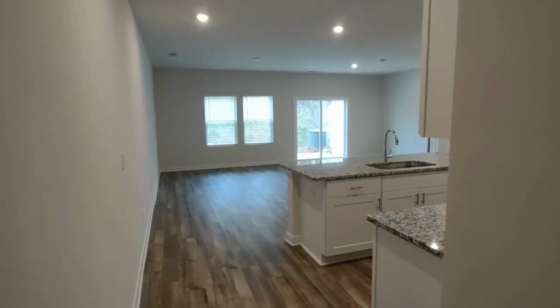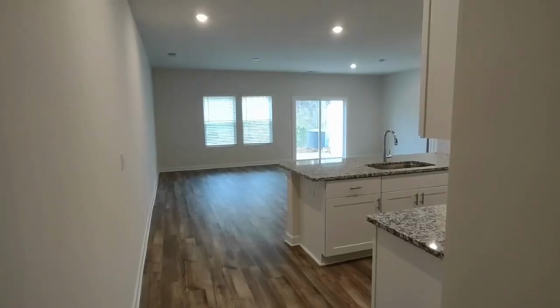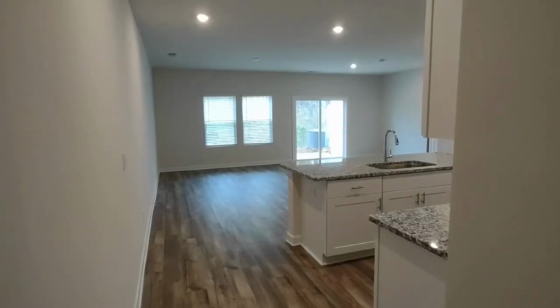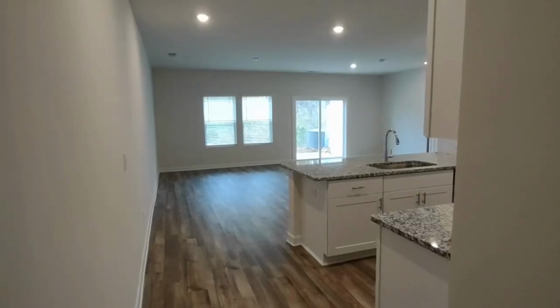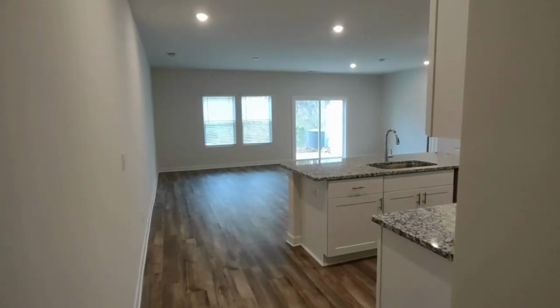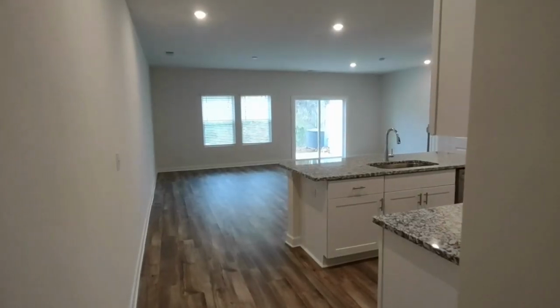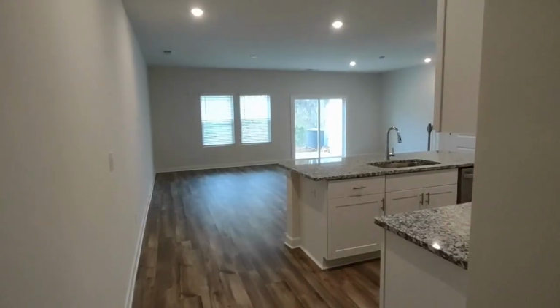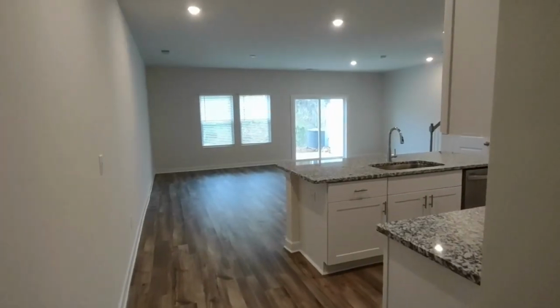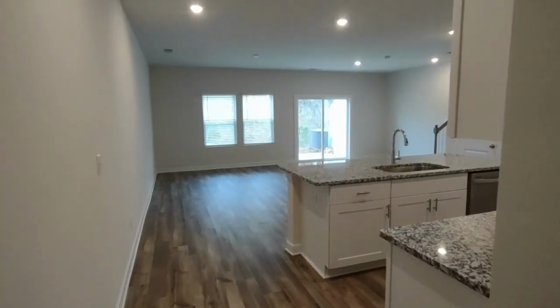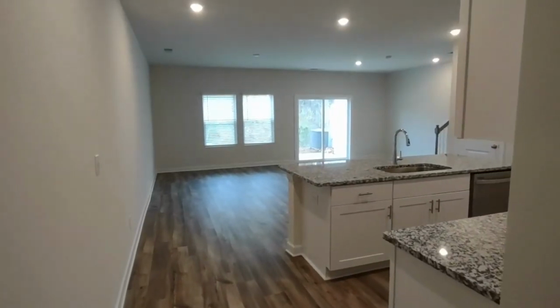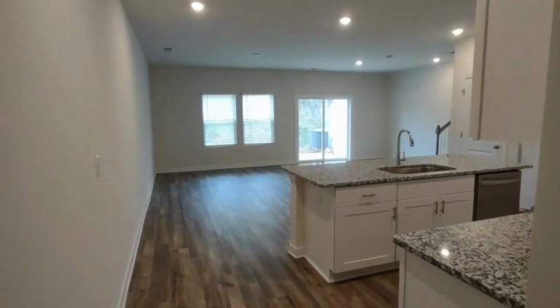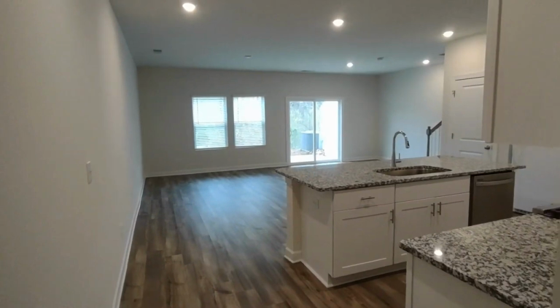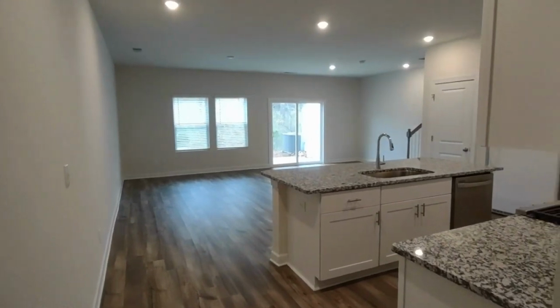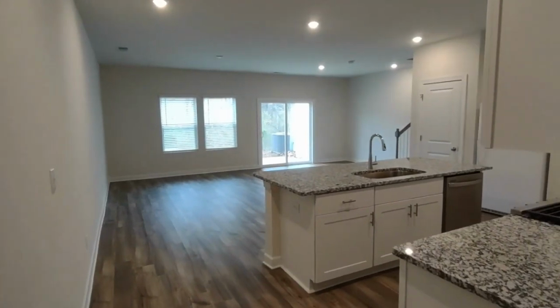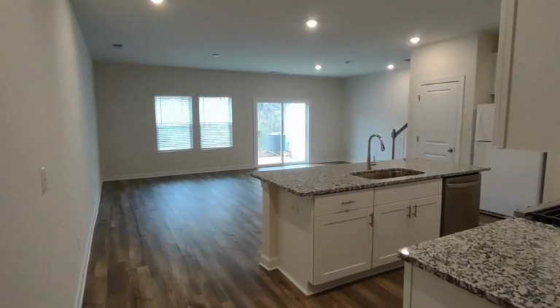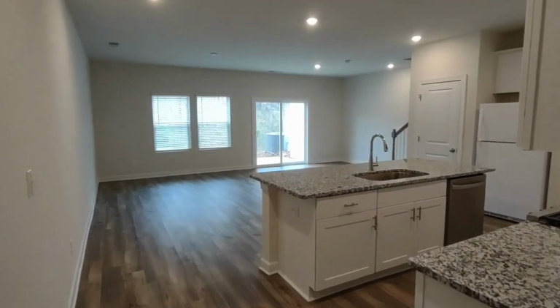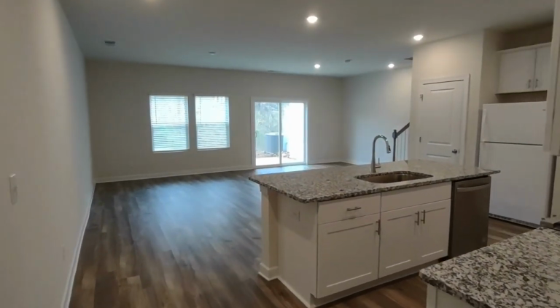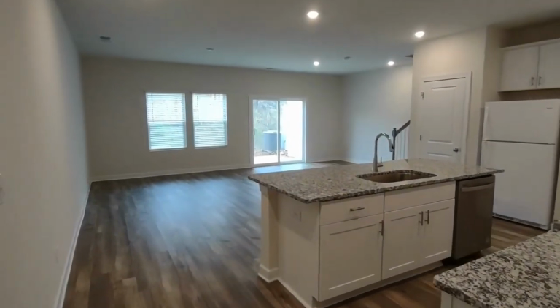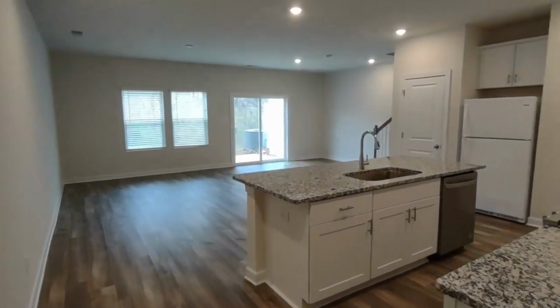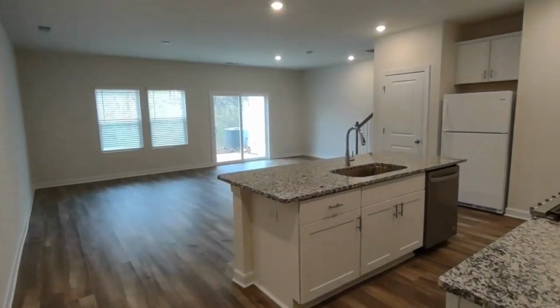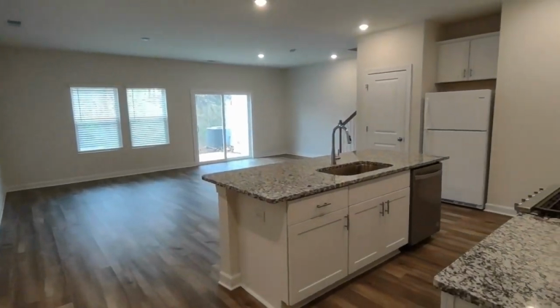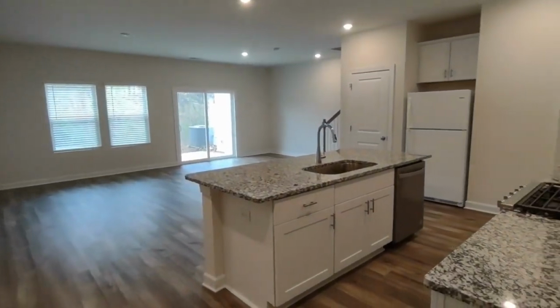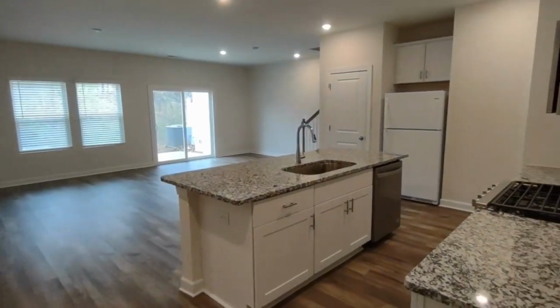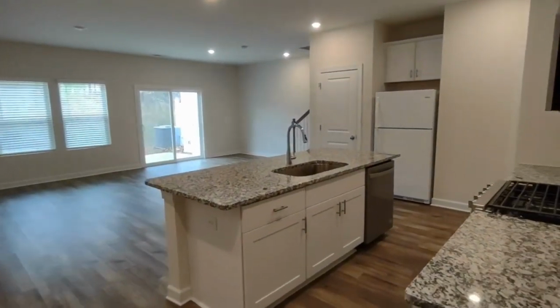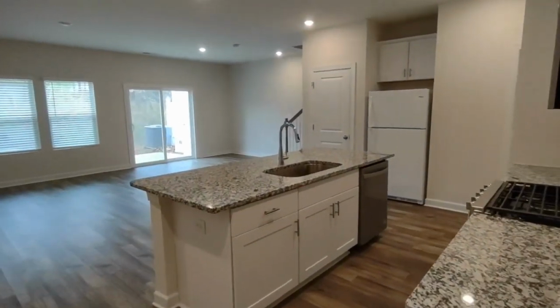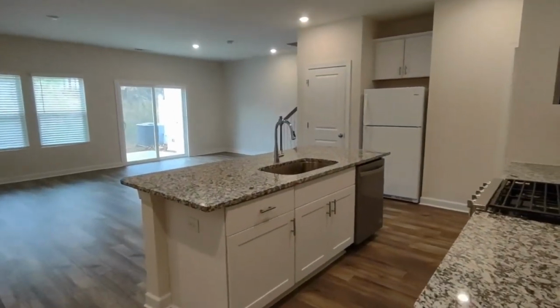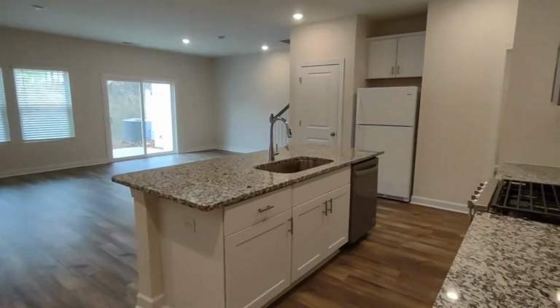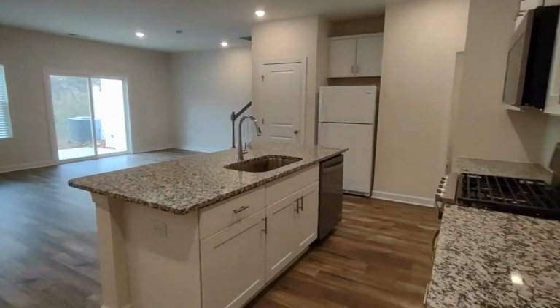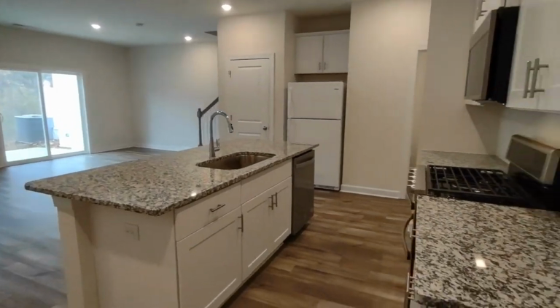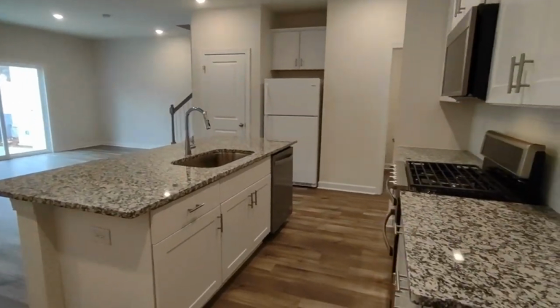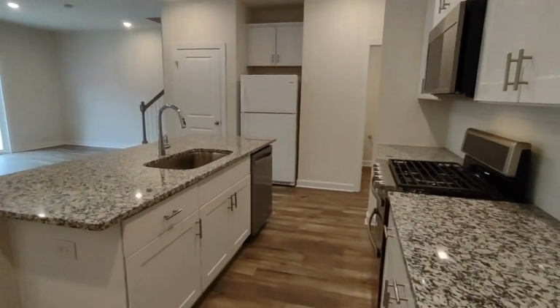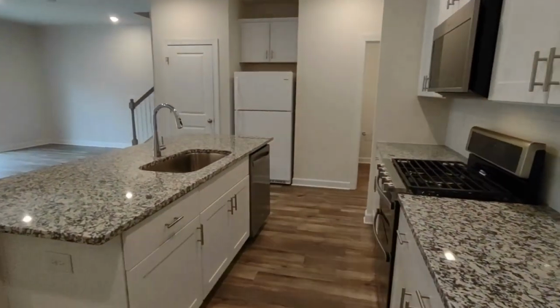Upon entering the home, you'll notice that this is a new construction build. This is an open concept downstairs area, first with a kitchen.